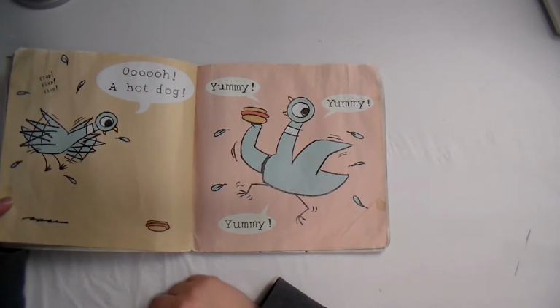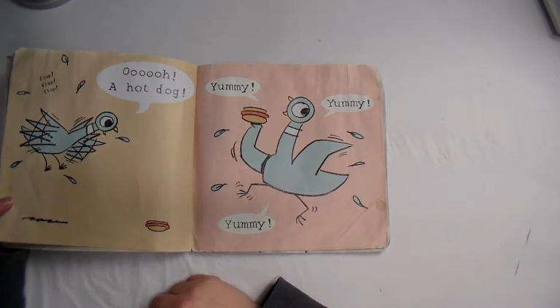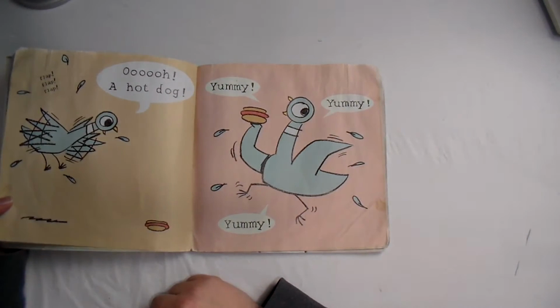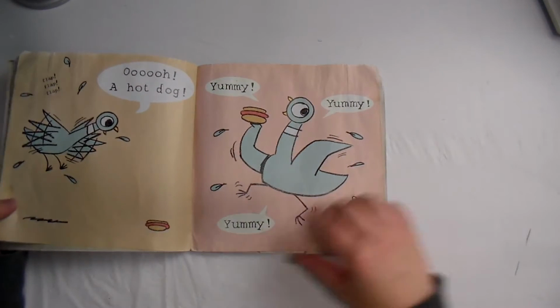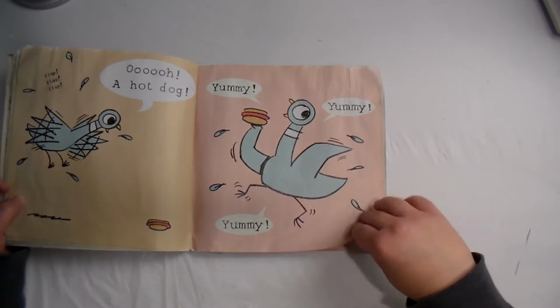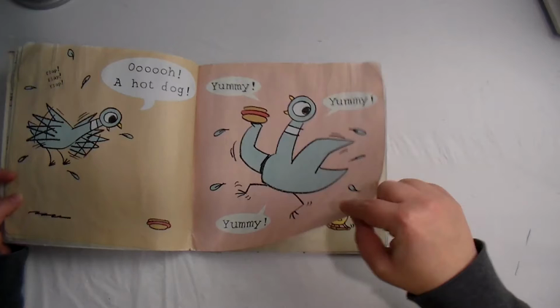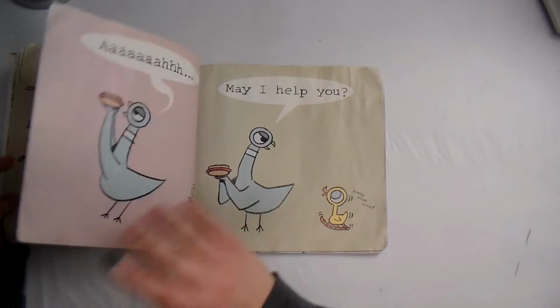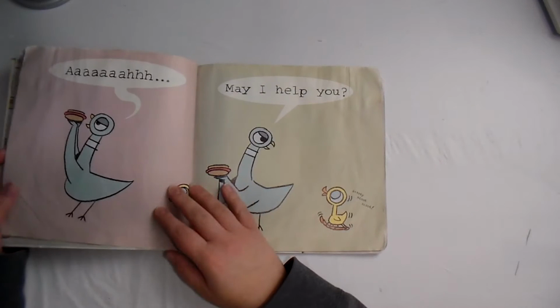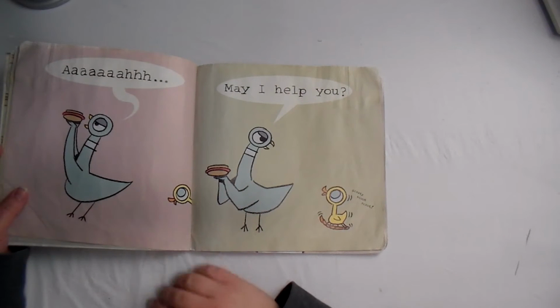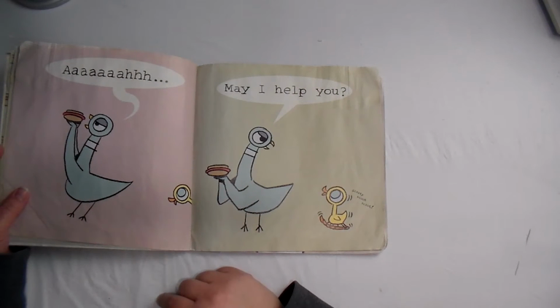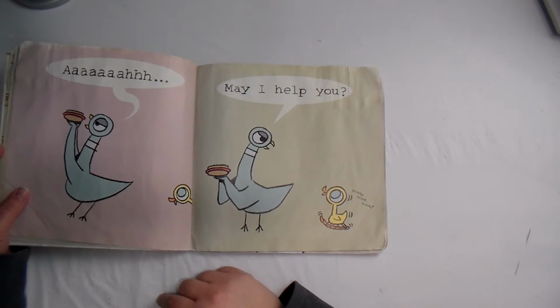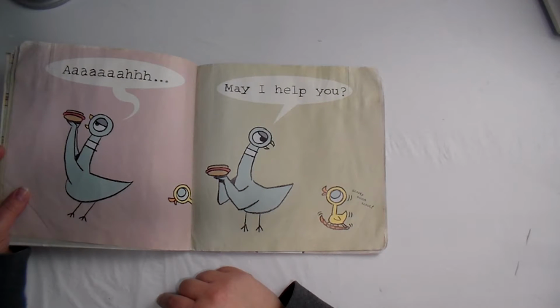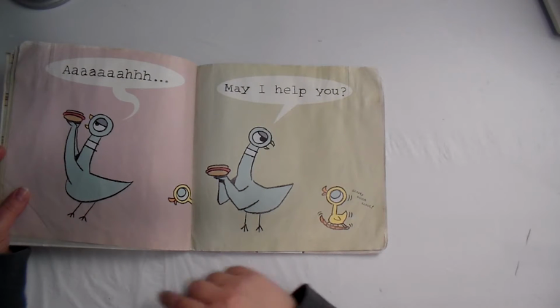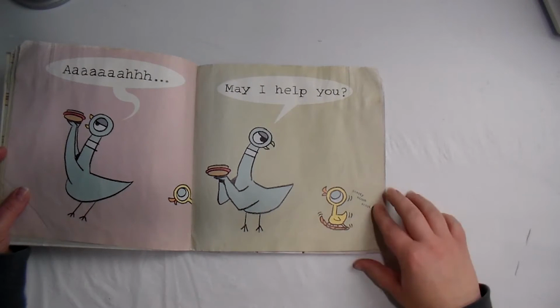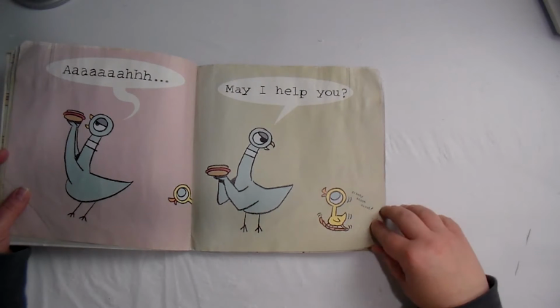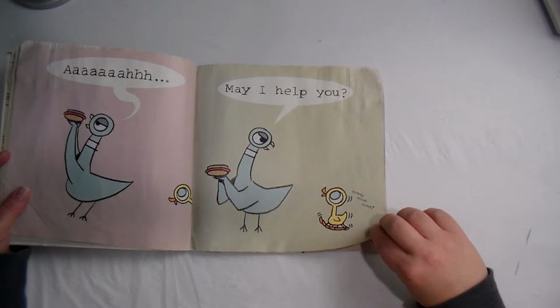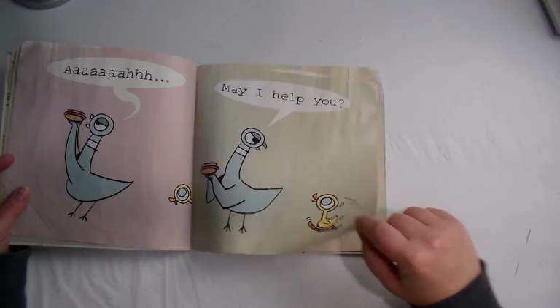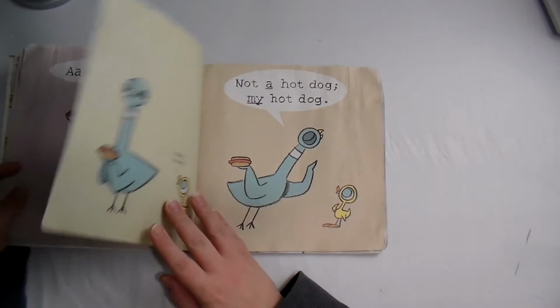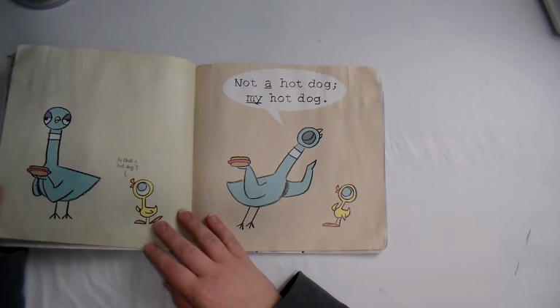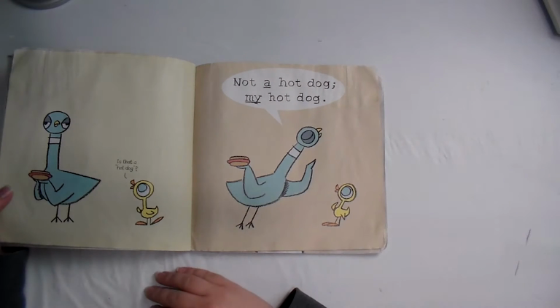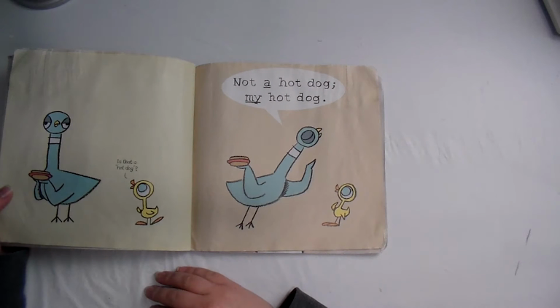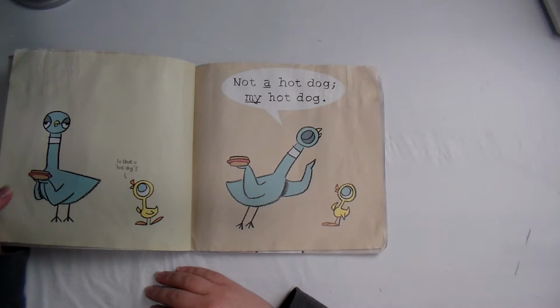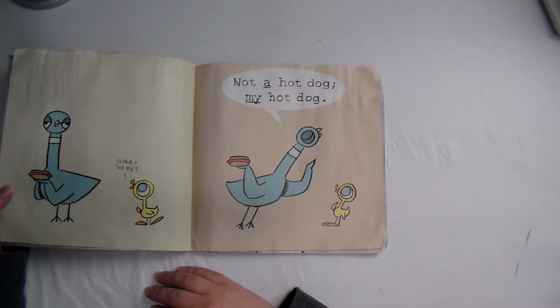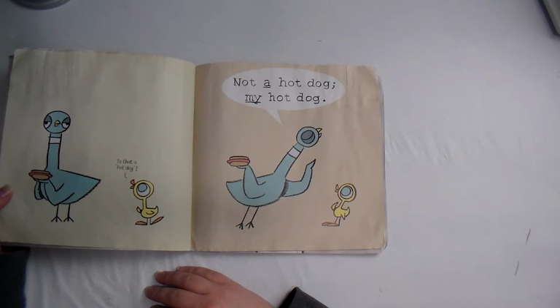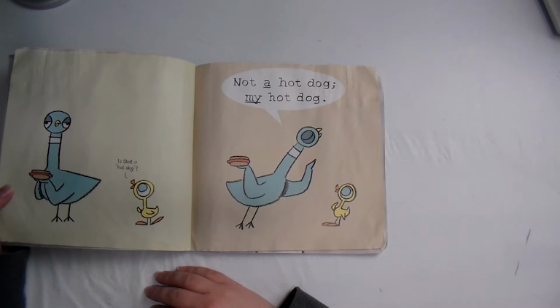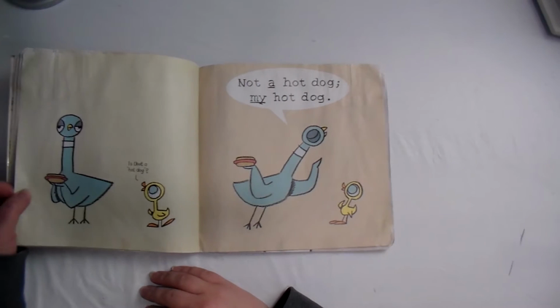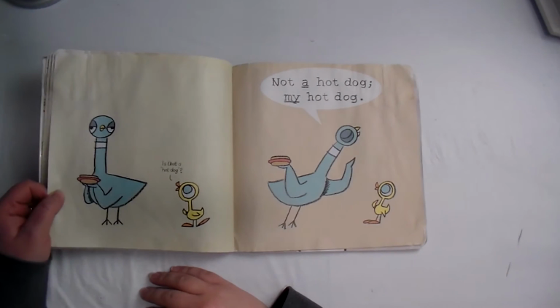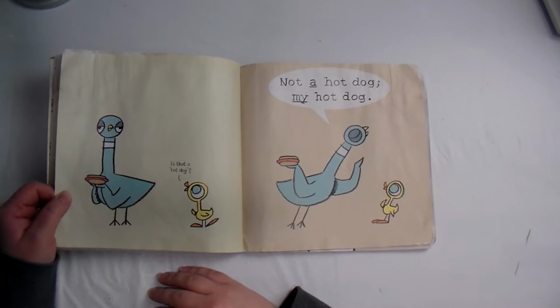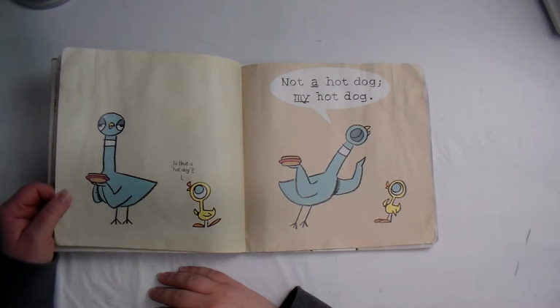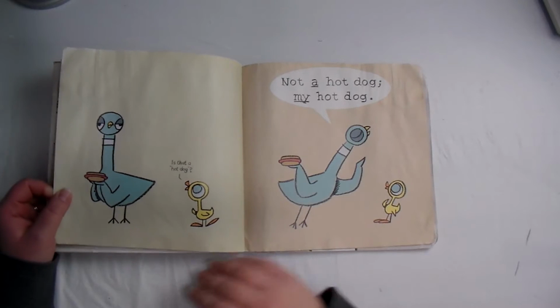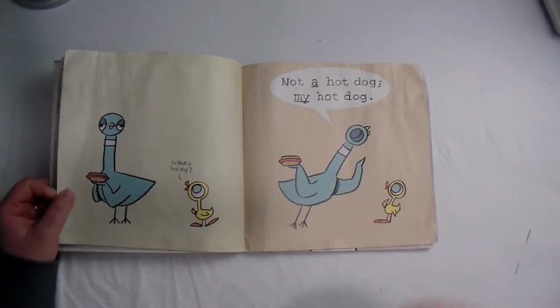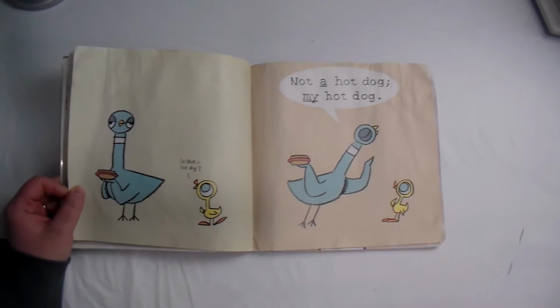Oh, a hot dog! Yum yum yum yum yum! May I help you? It's good, it's good. Is that a hot dog? Not a hot dog — my hot dog!